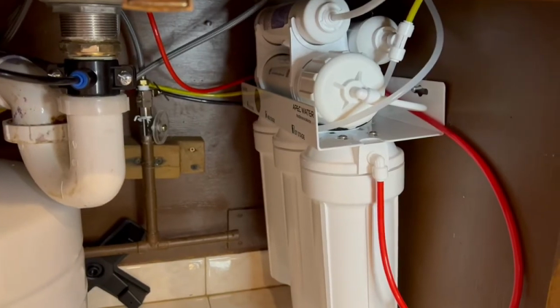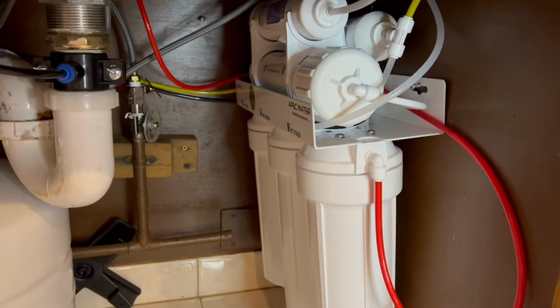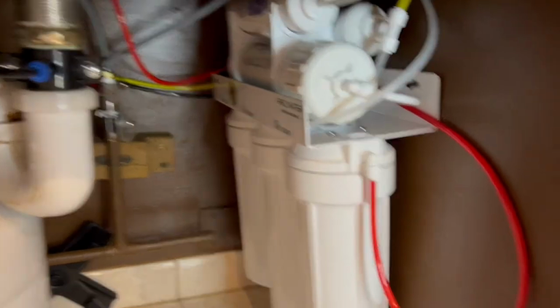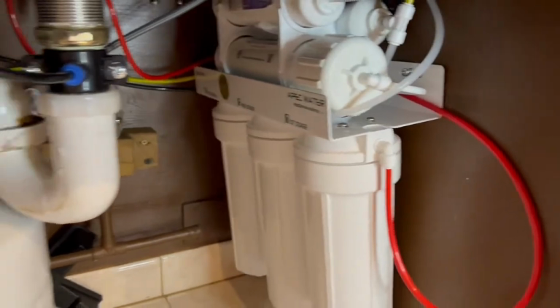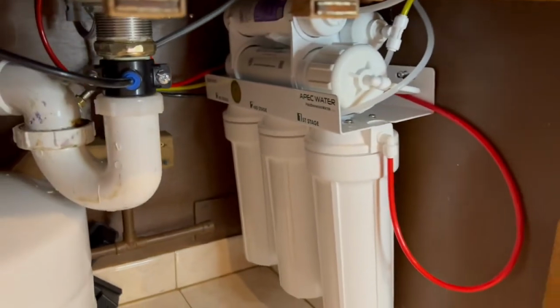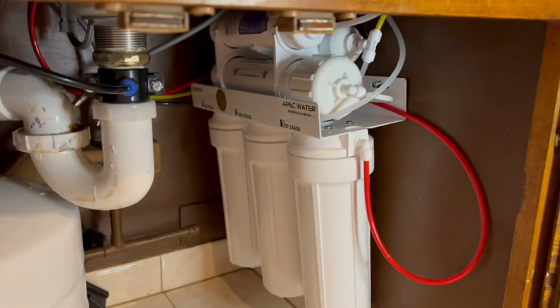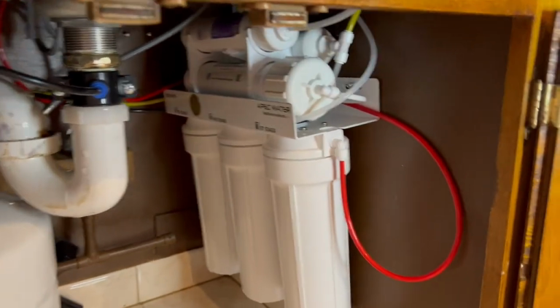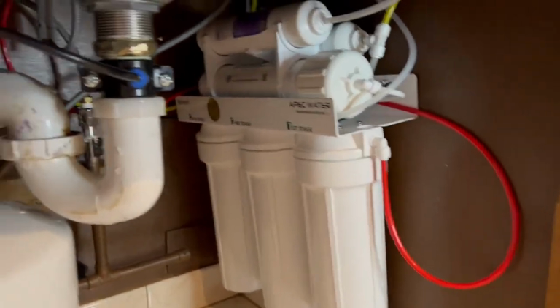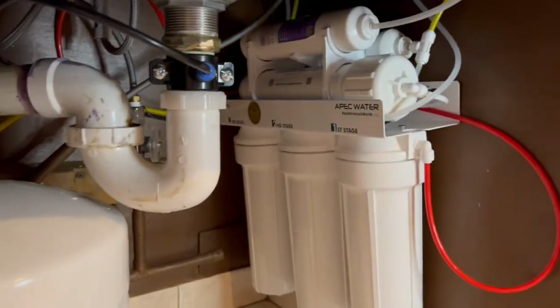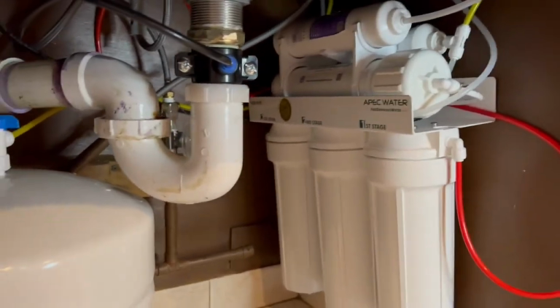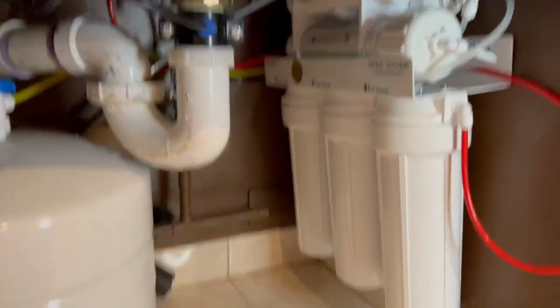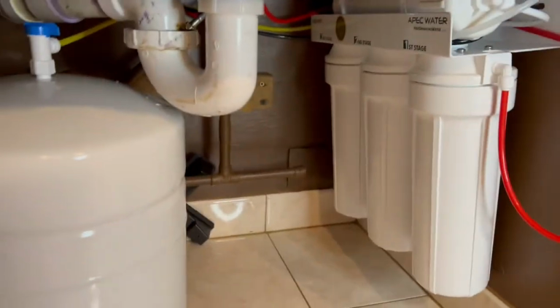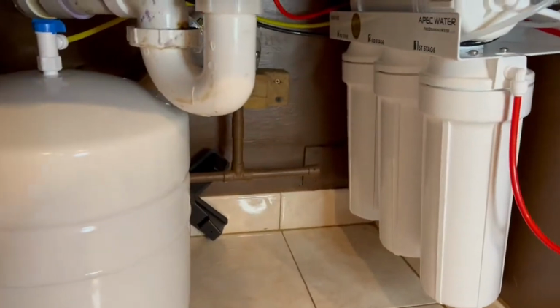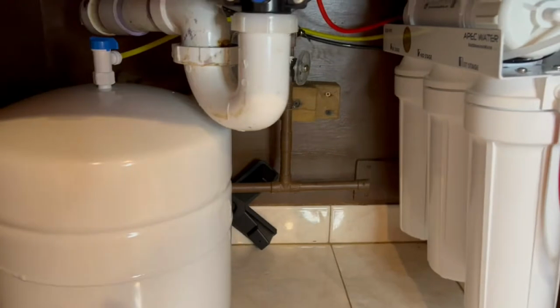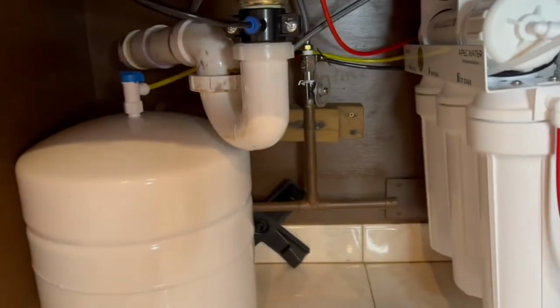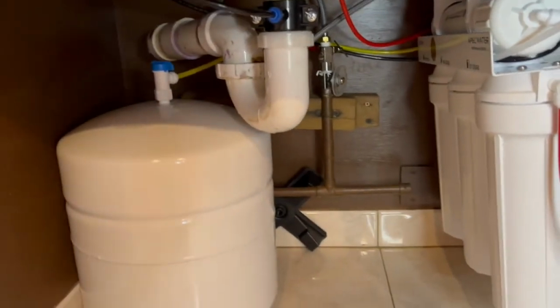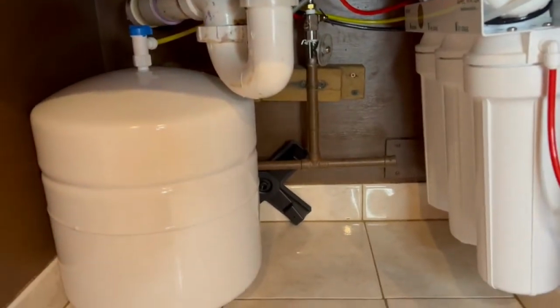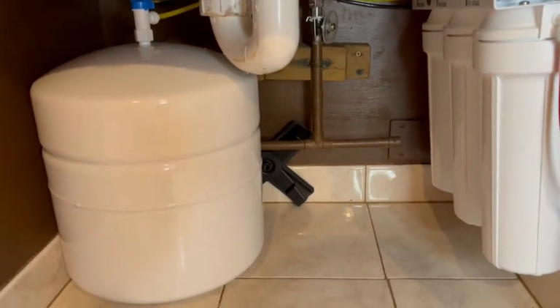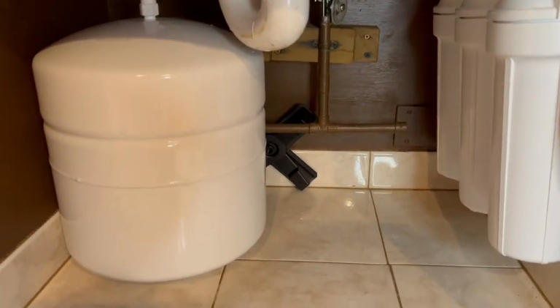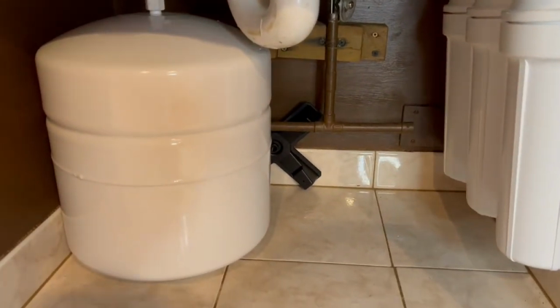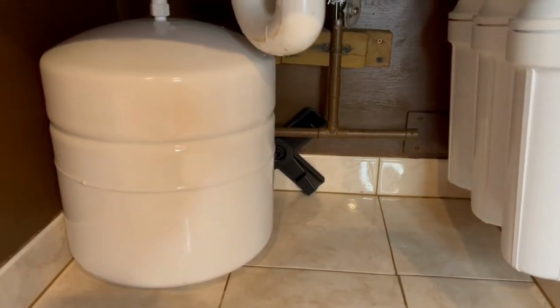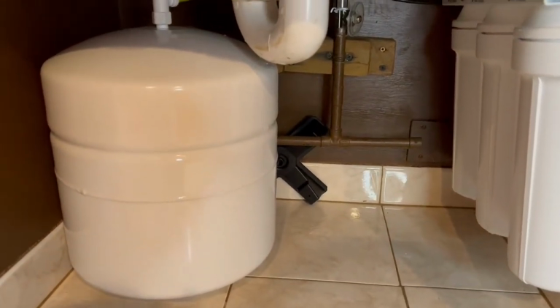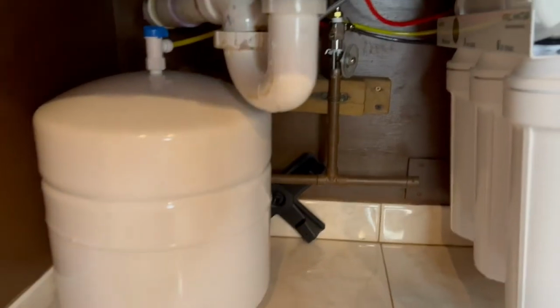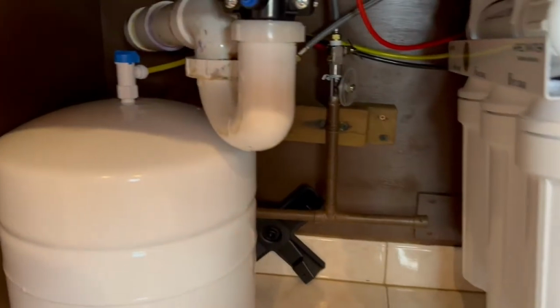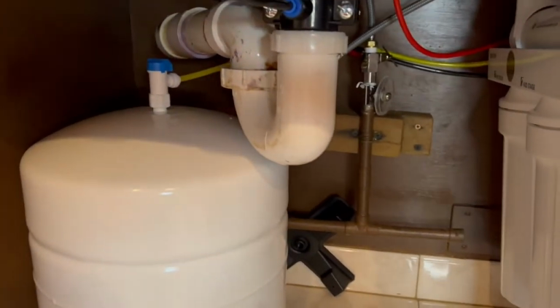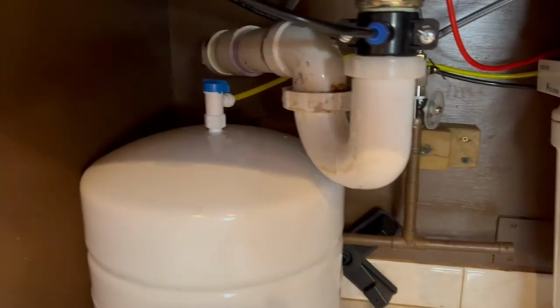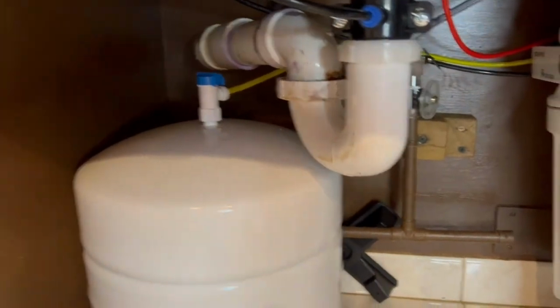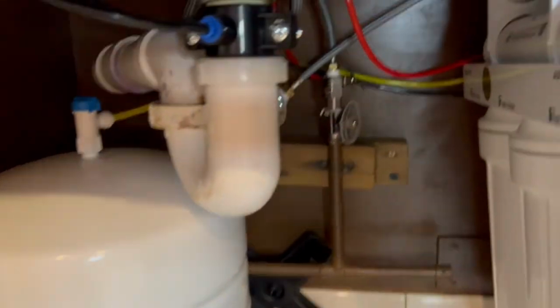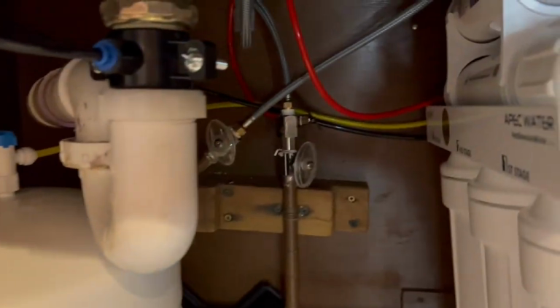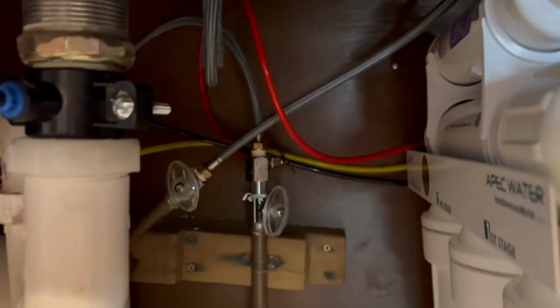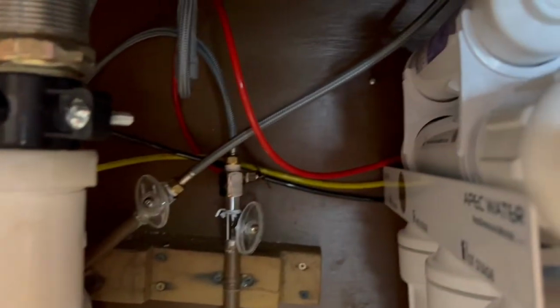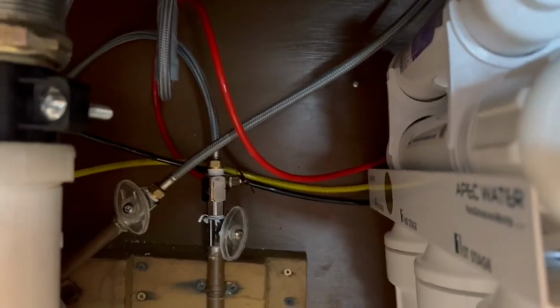This is the end of the installation. That is the way it looks — everything is underneath the sink. This is the tank and everything is in there.